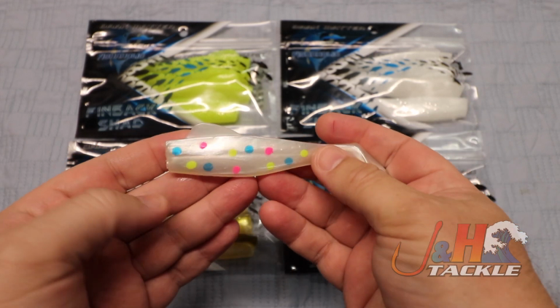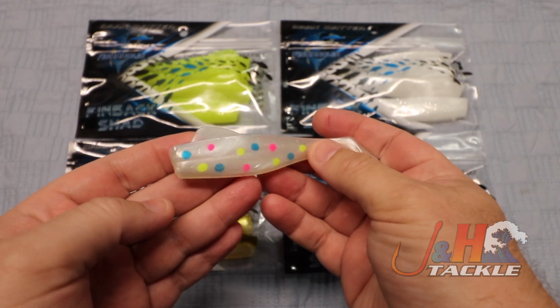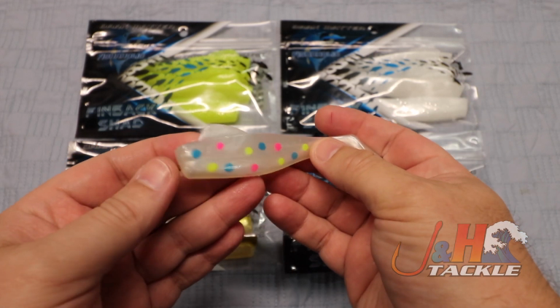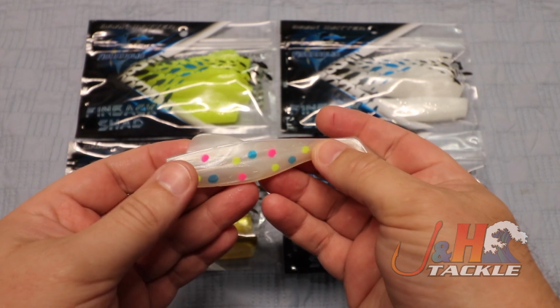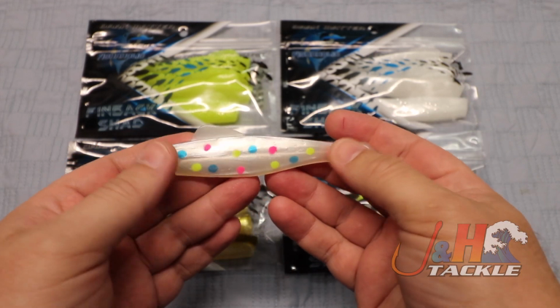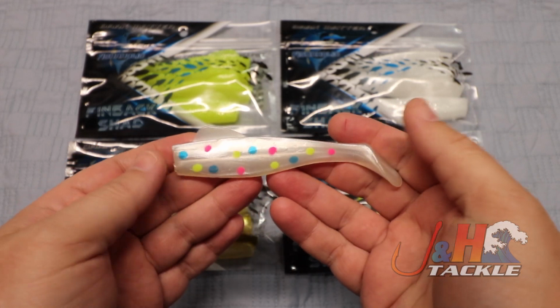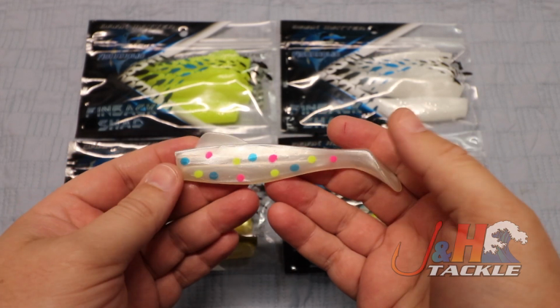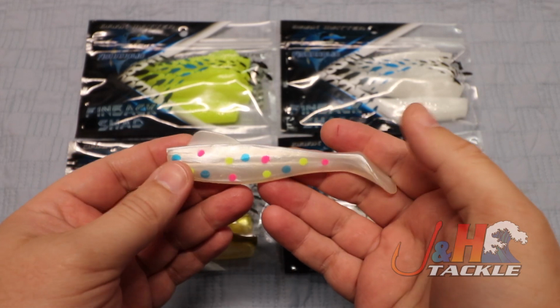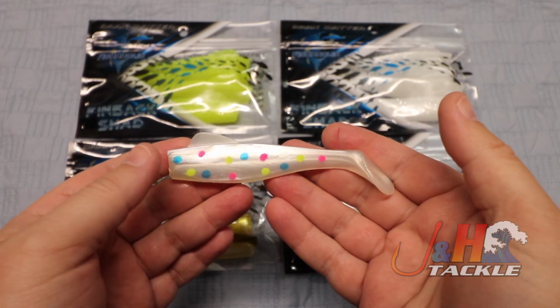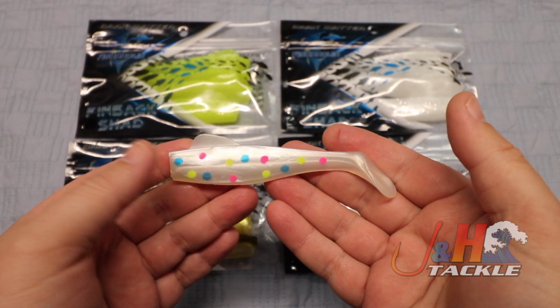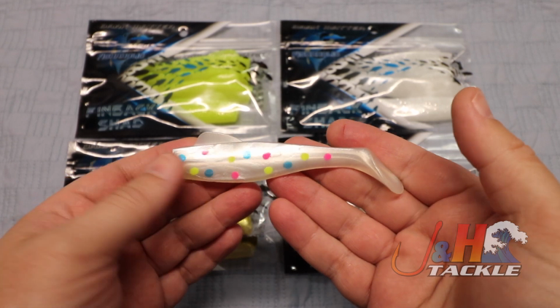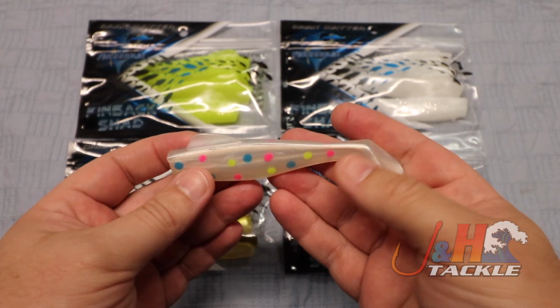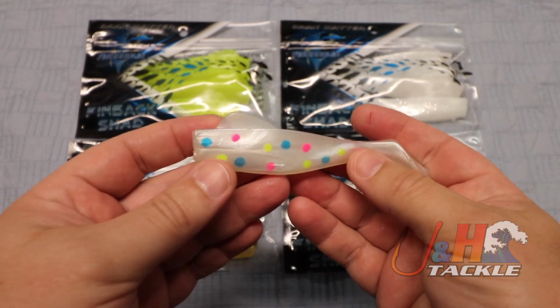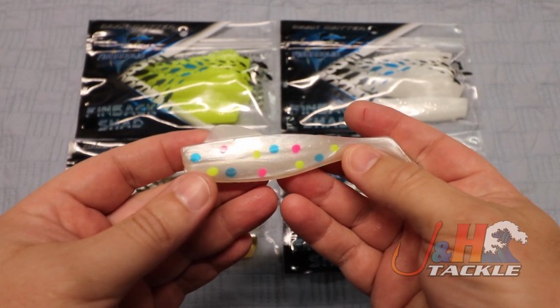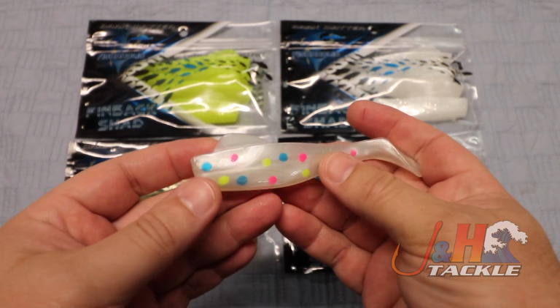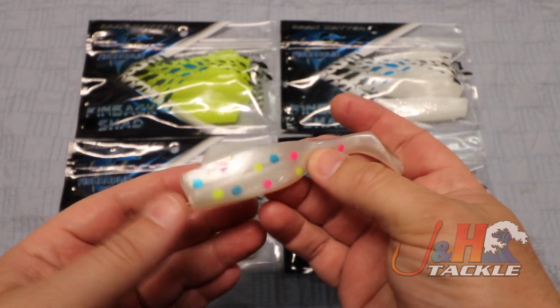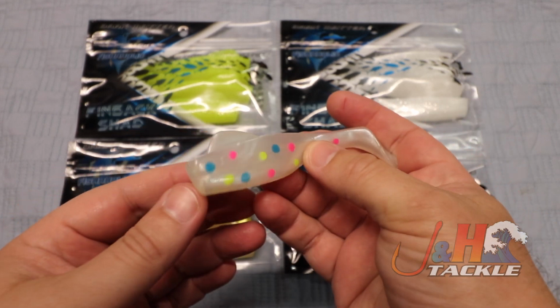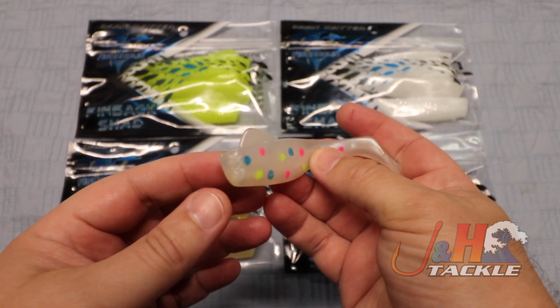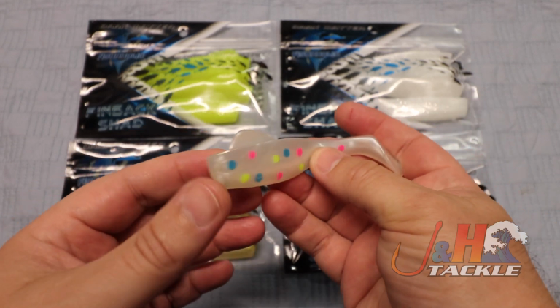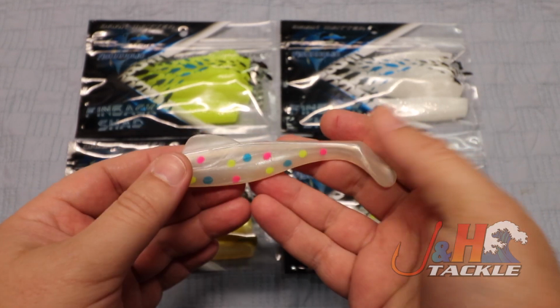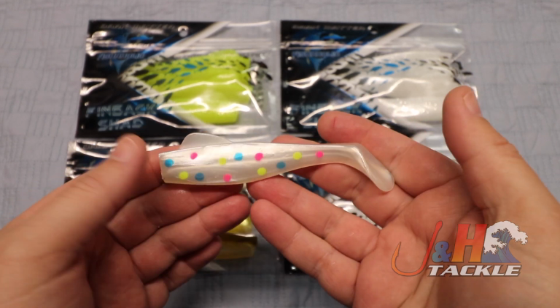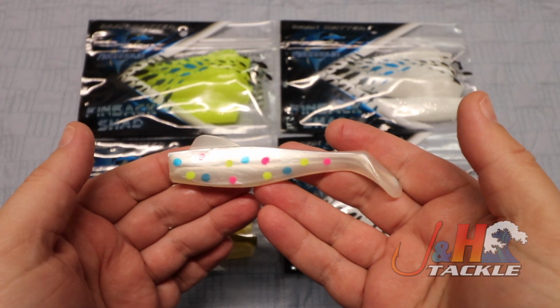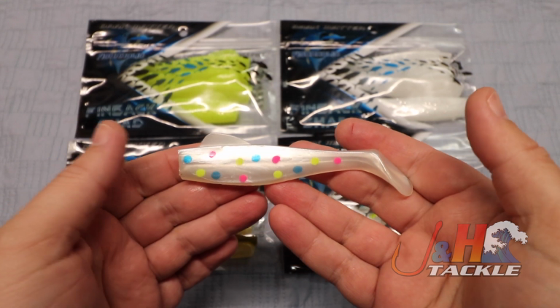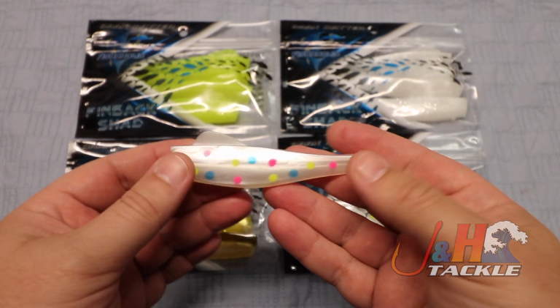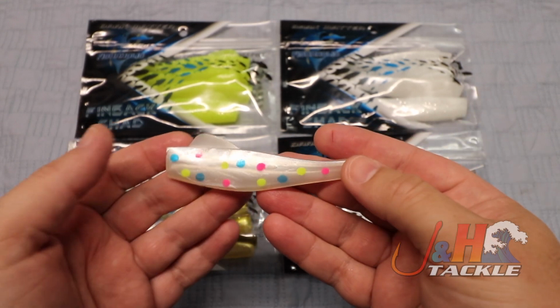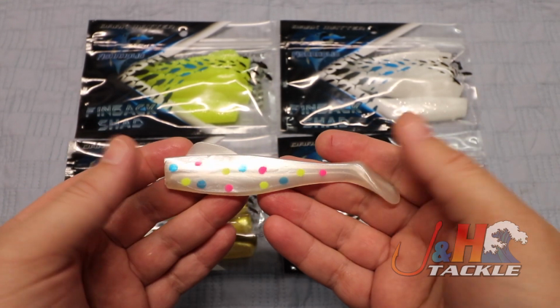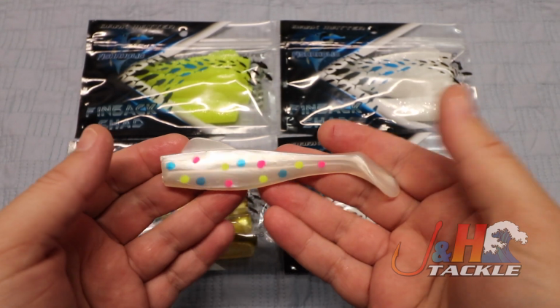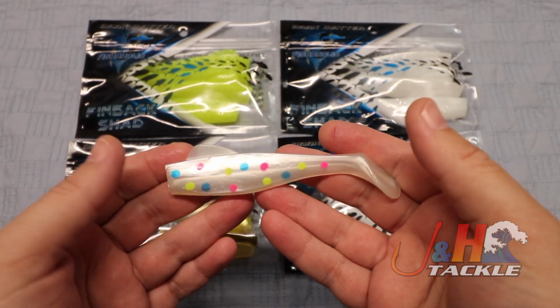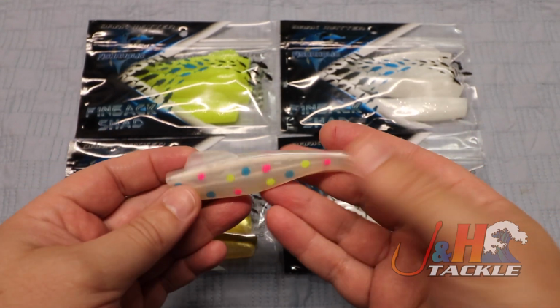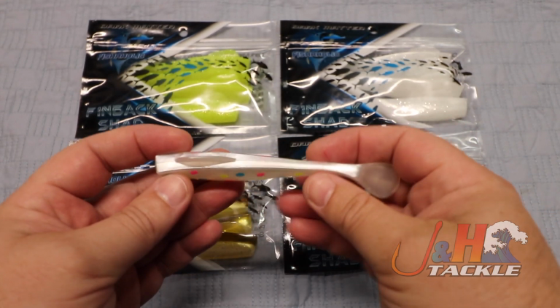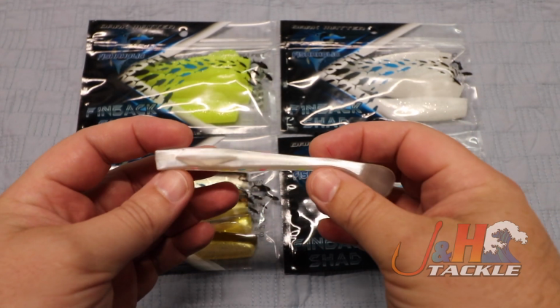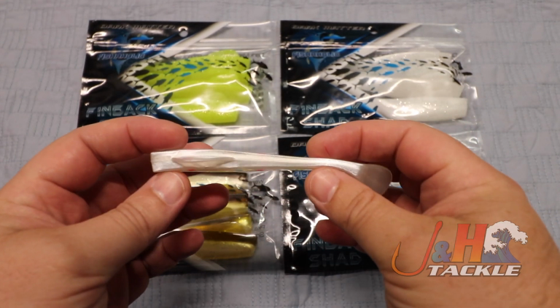When Rich designed these, he was playing on his years of knowledge in fishing and taking elements from different shads that he's fished with over the years to create one that would really perform for him. And this is basically it.